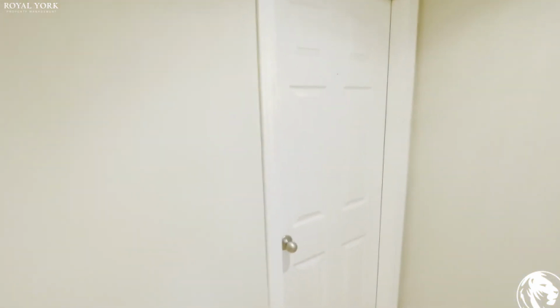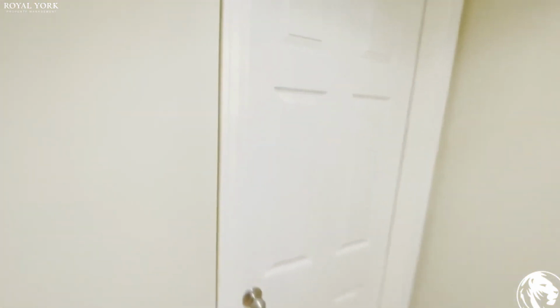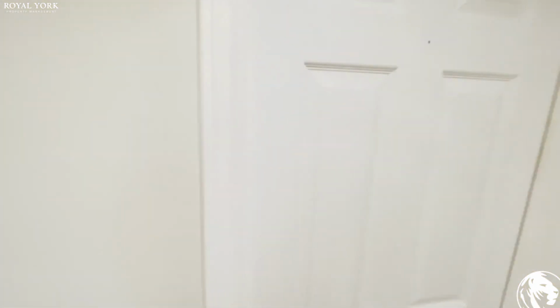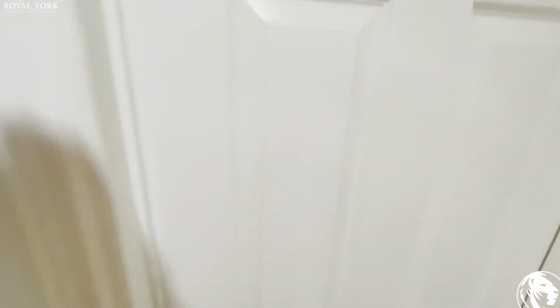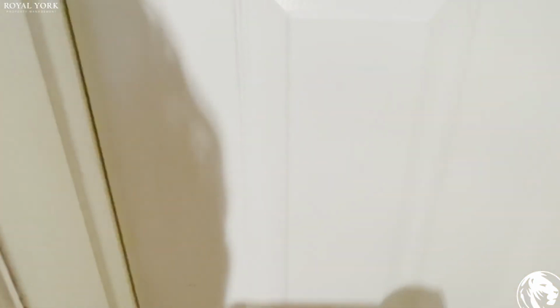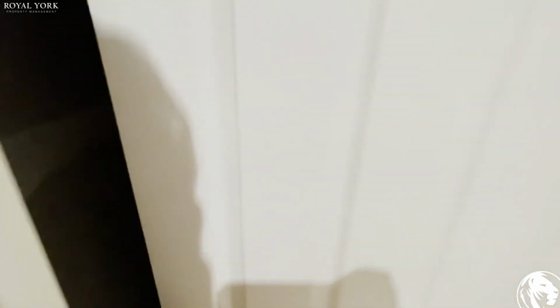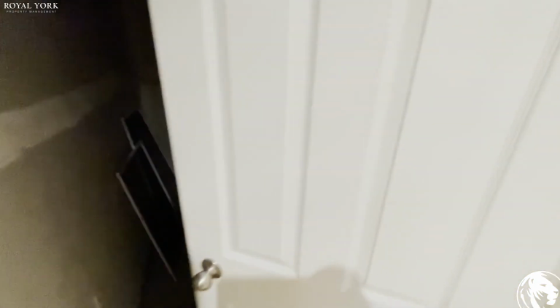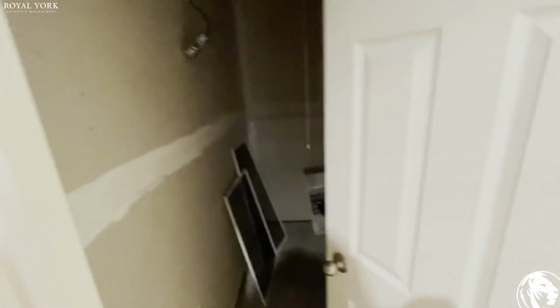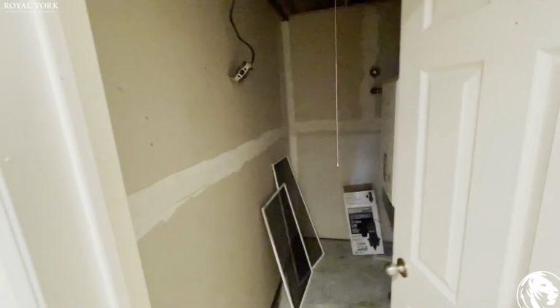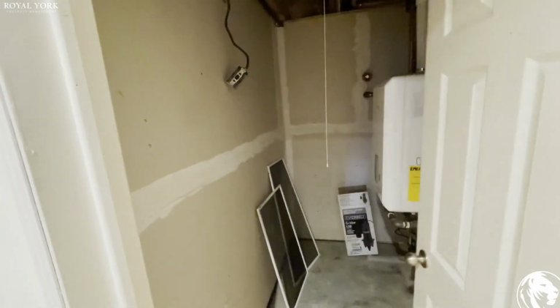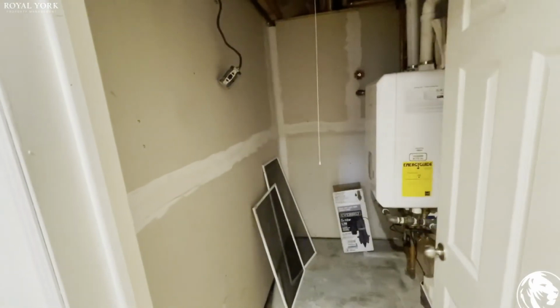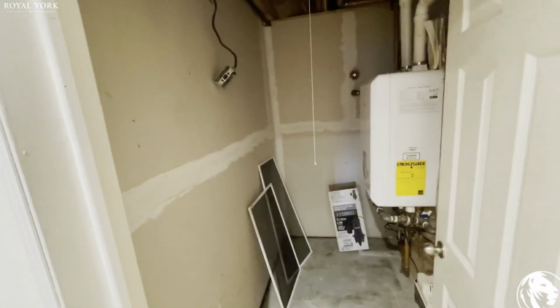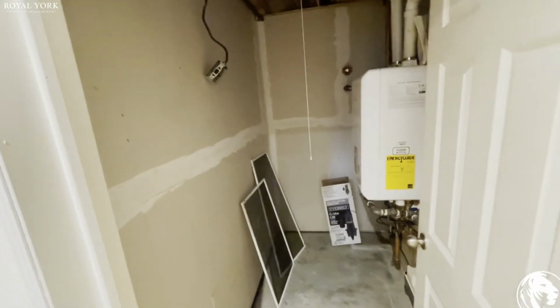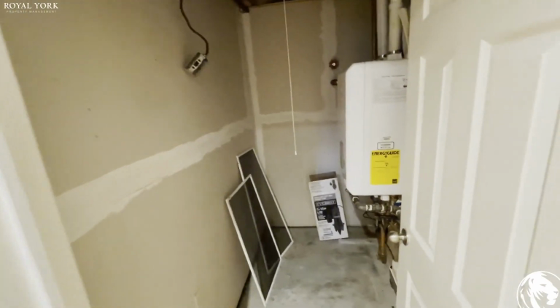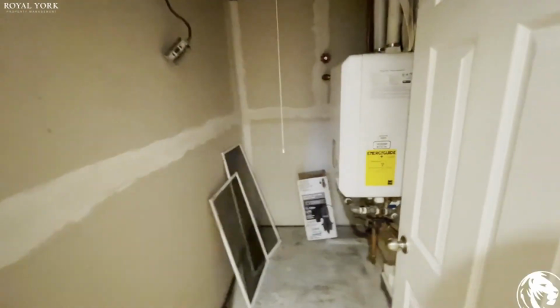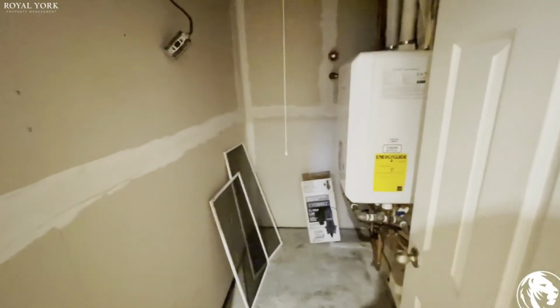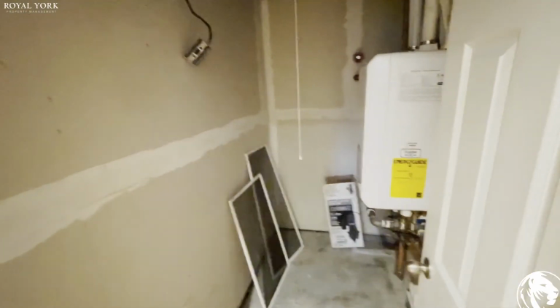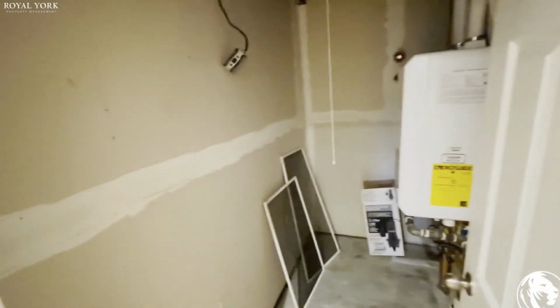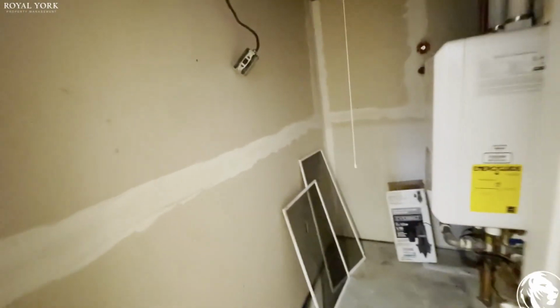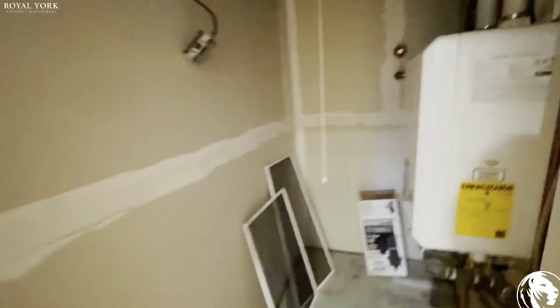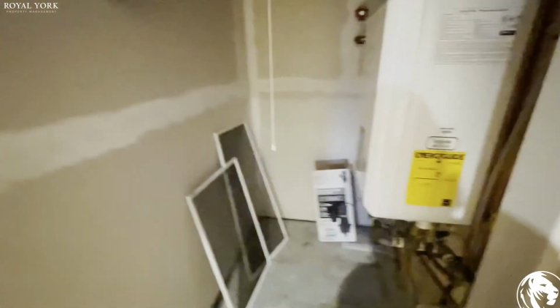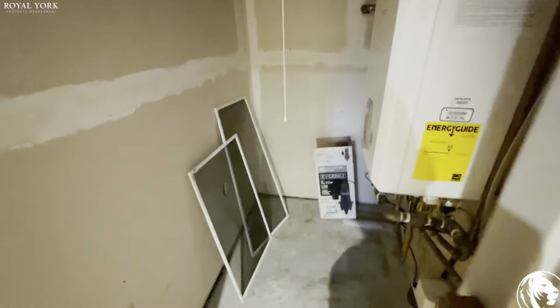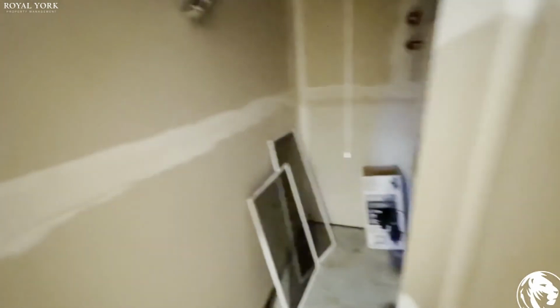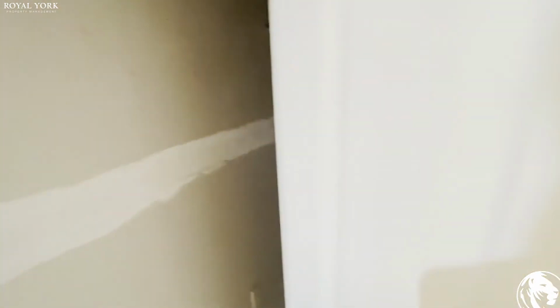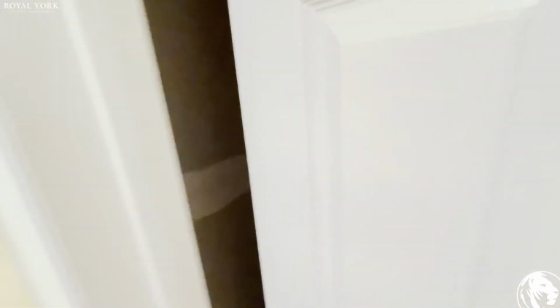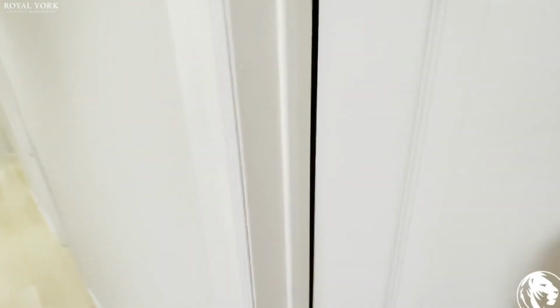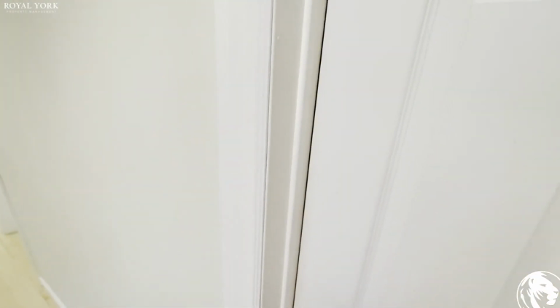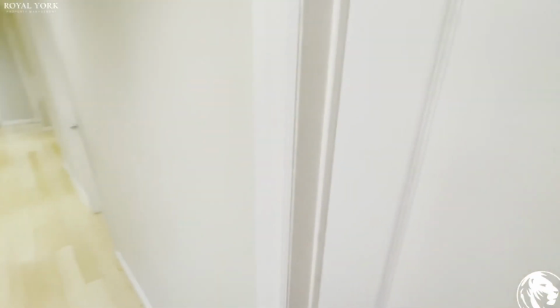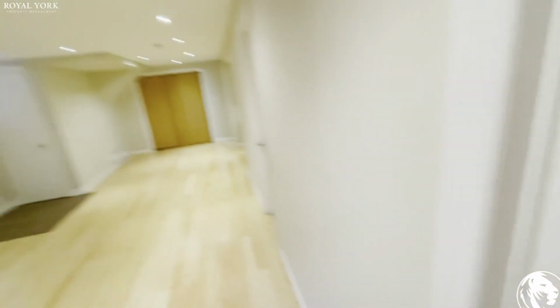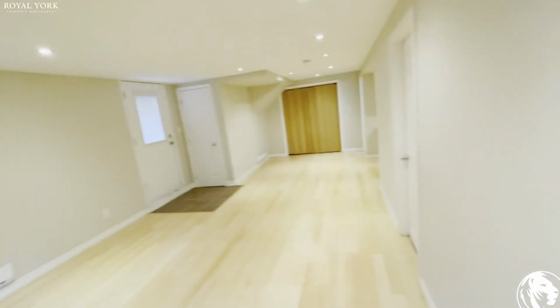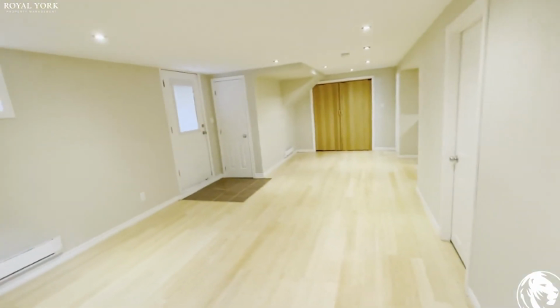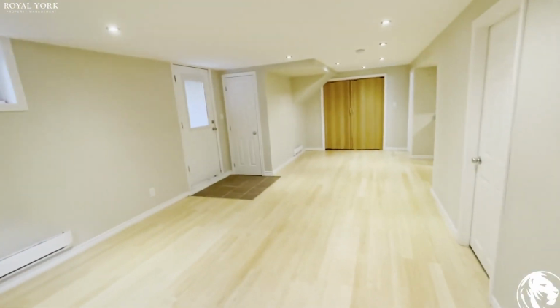Here you have got some storage room. You can put anything extra that's not needed in this room, which you can use as a storage room.